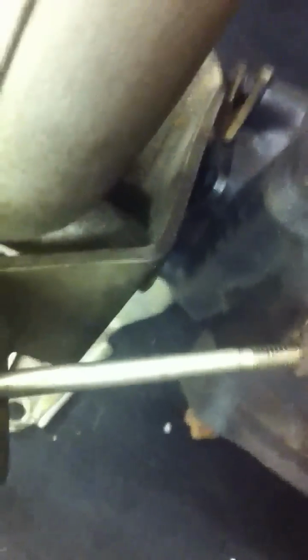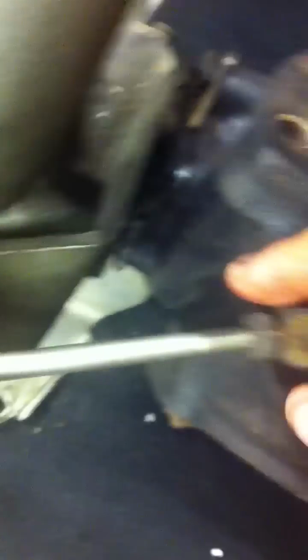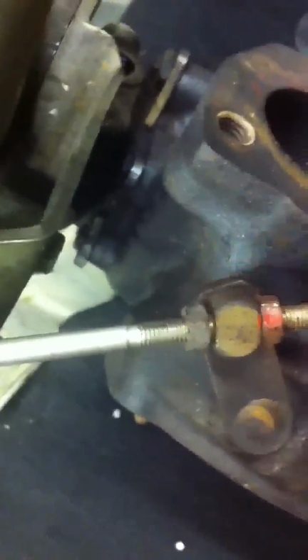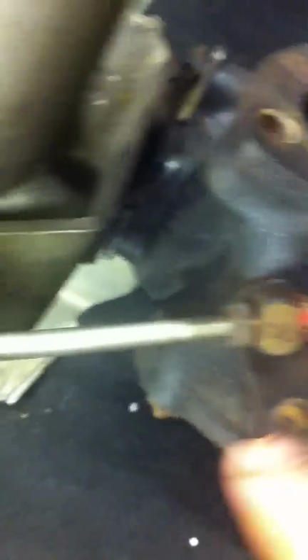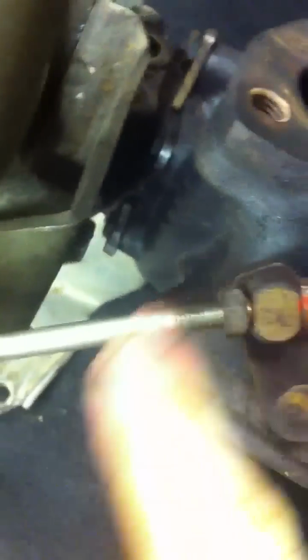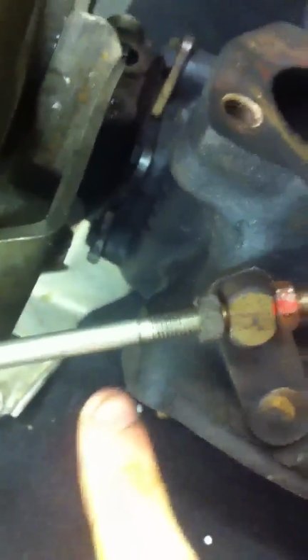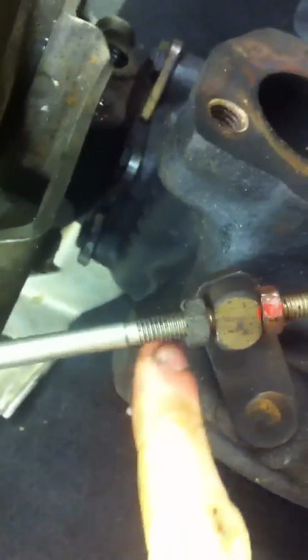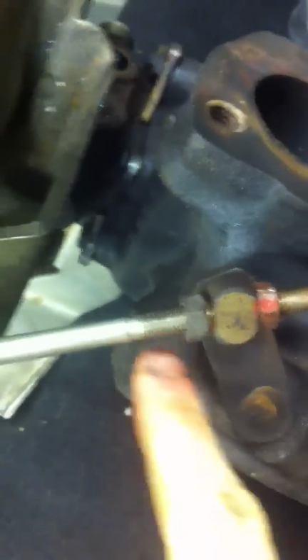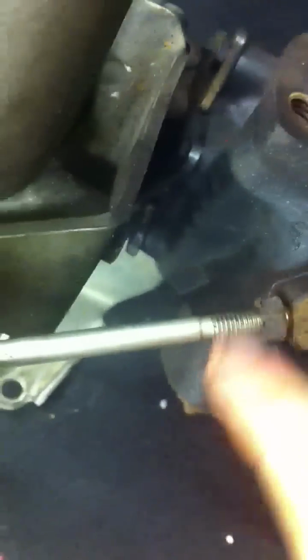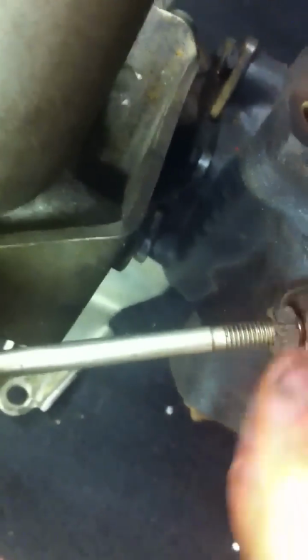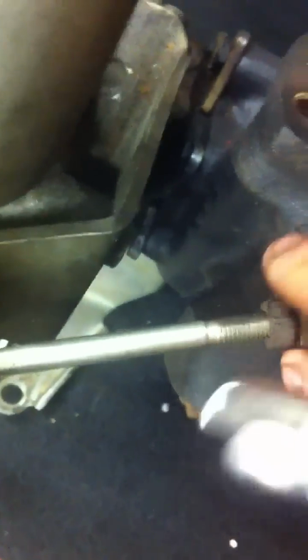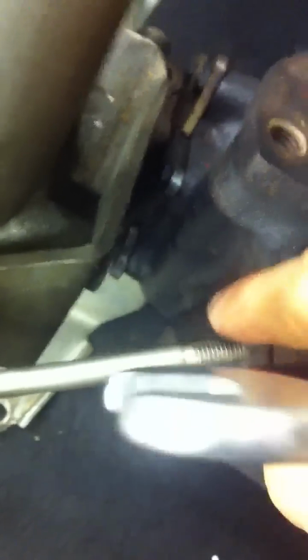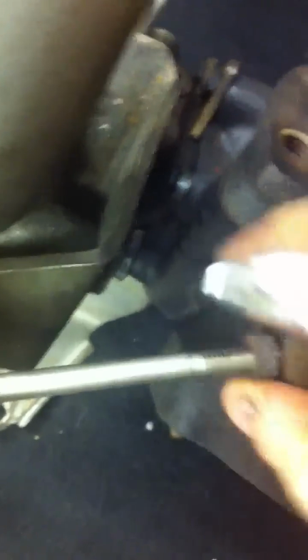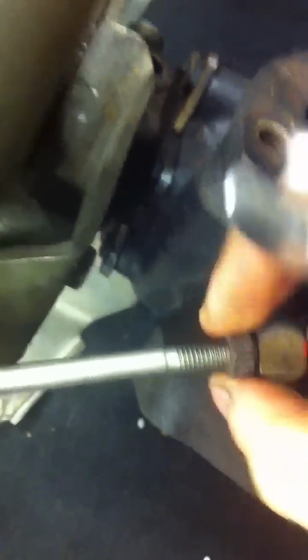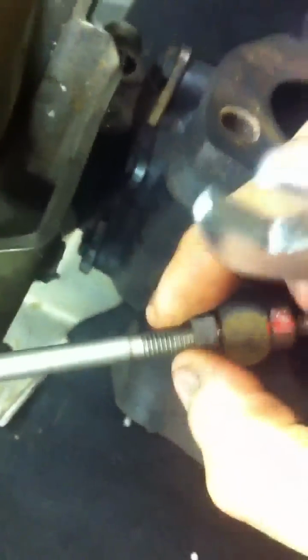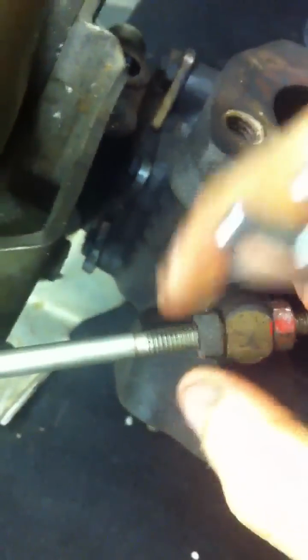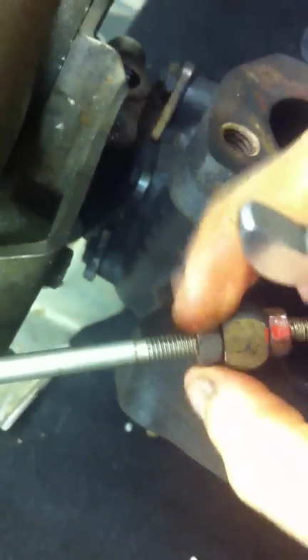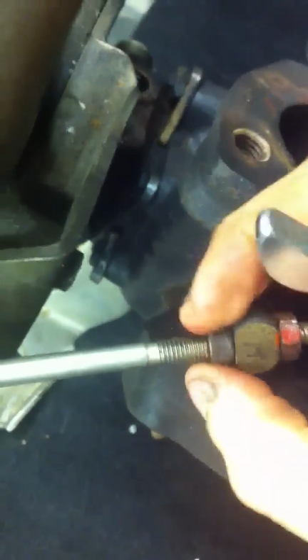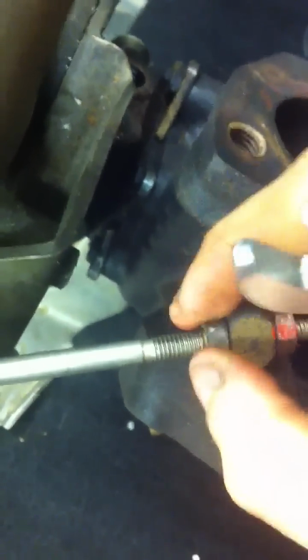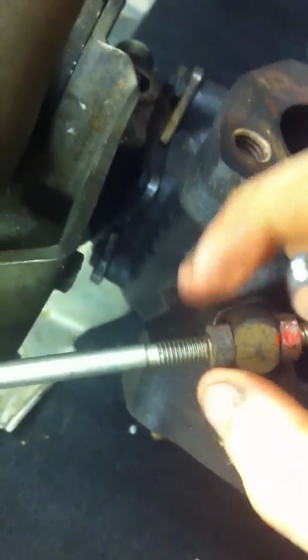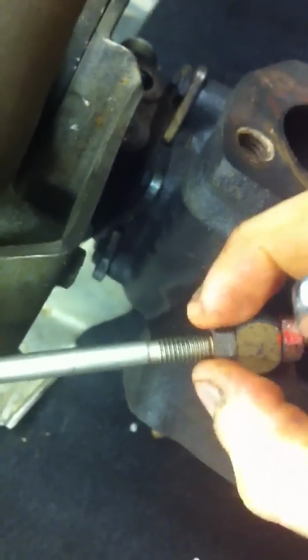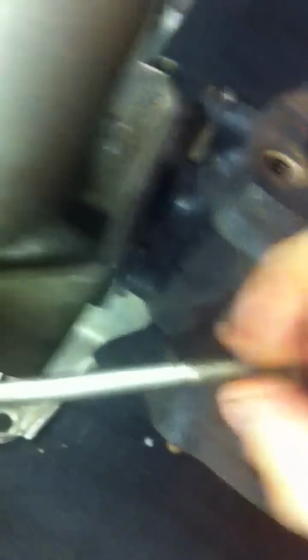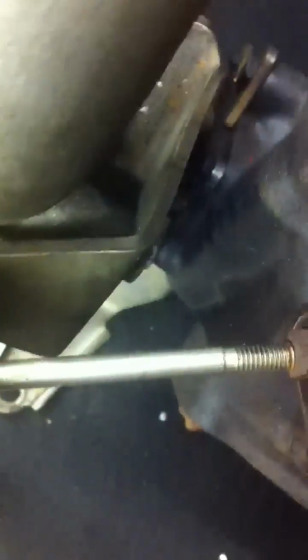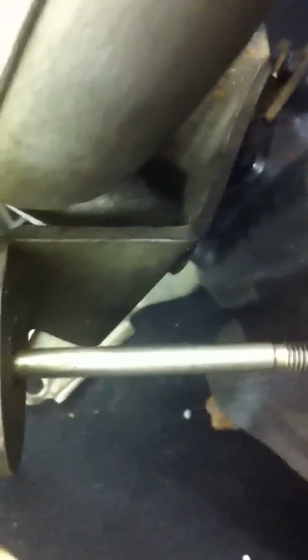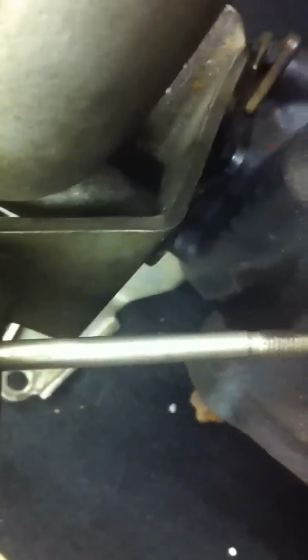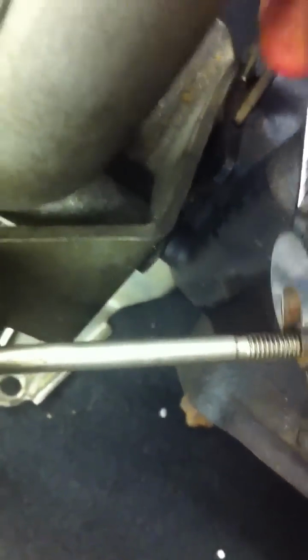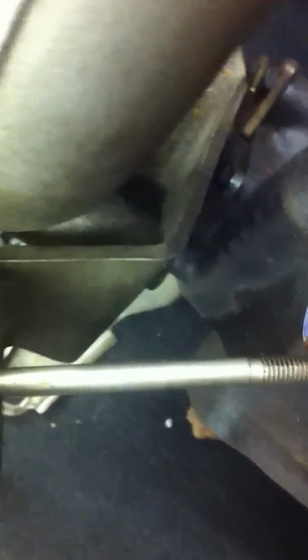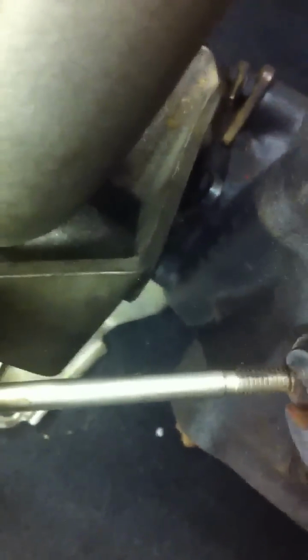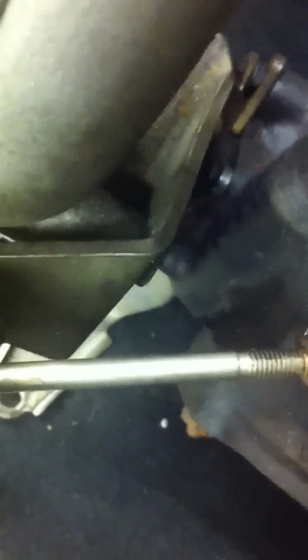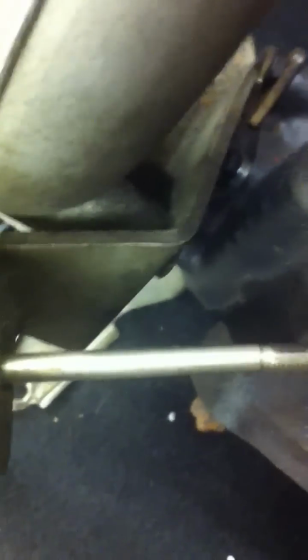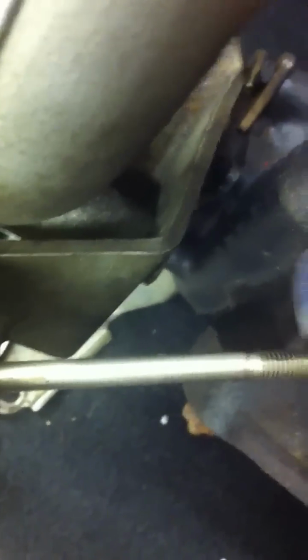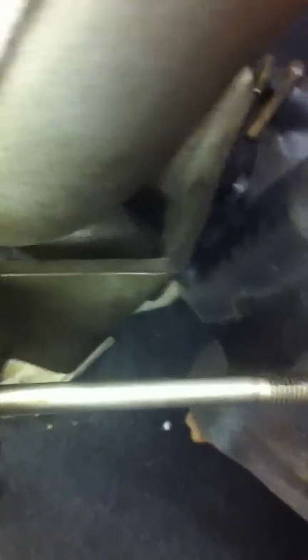Then you just want to nip this end nut up here, up to the wastegate arm, to keep things nicely locked and stop it from moving.